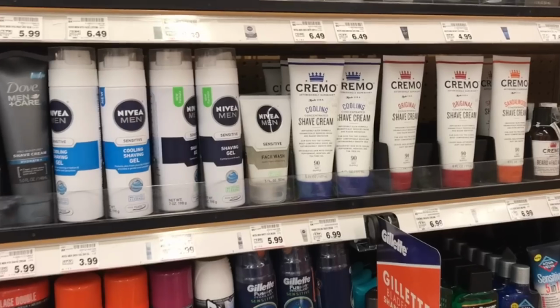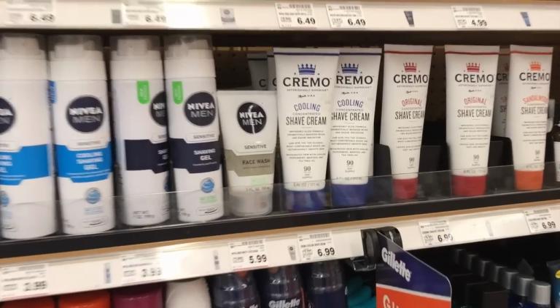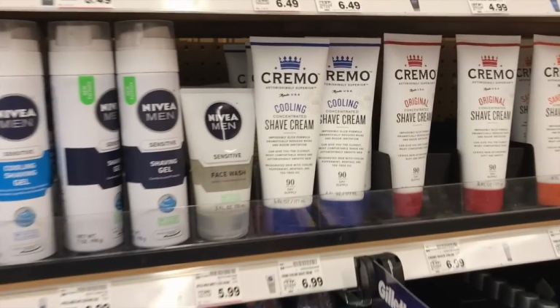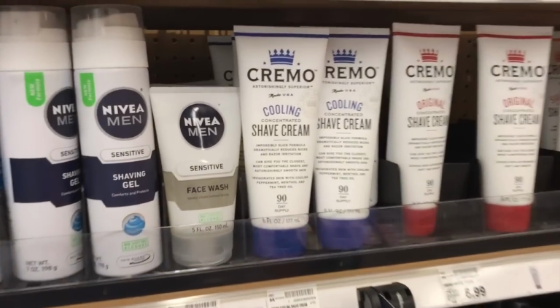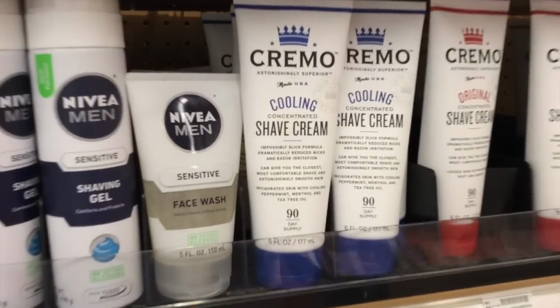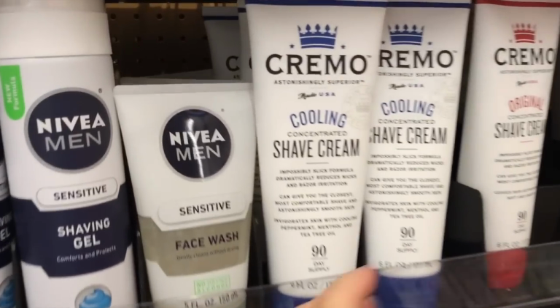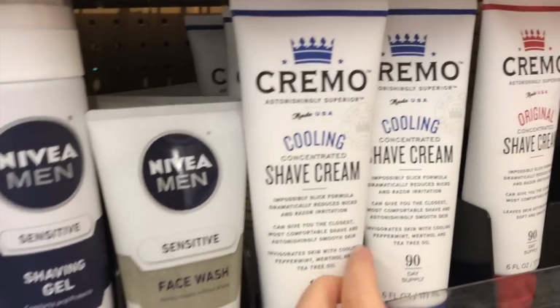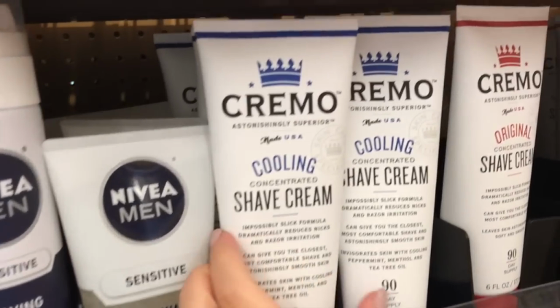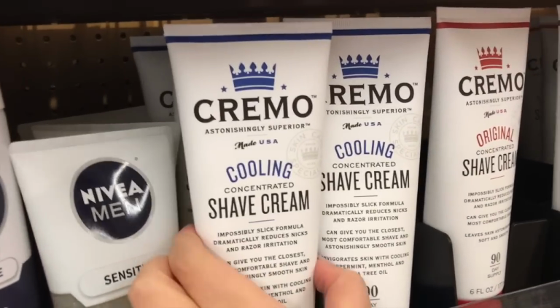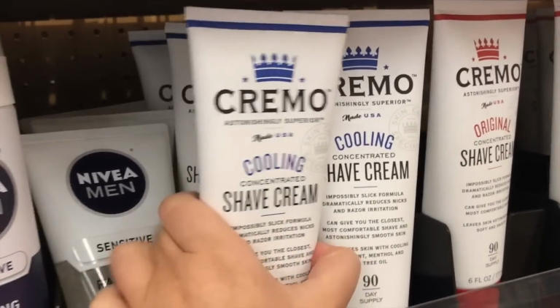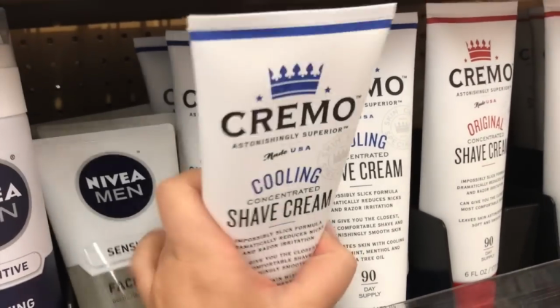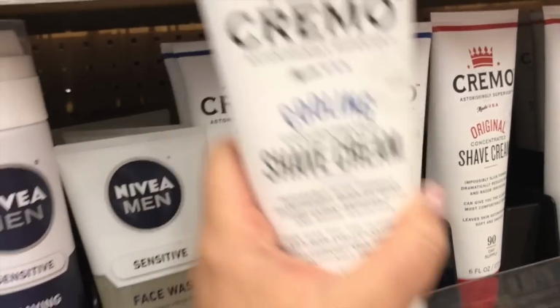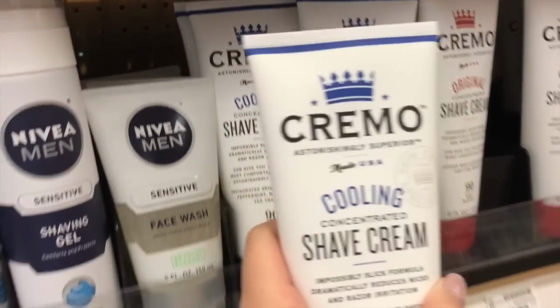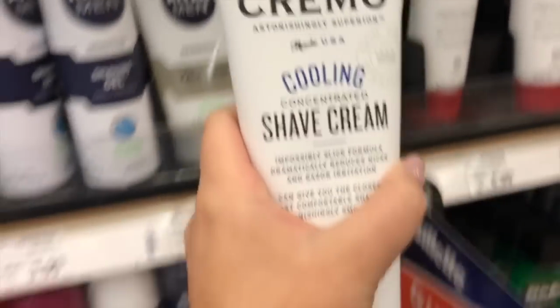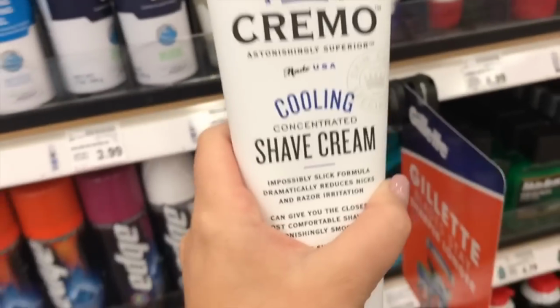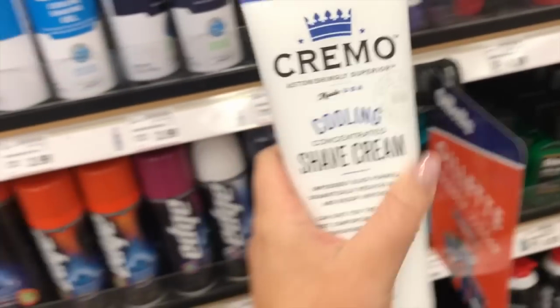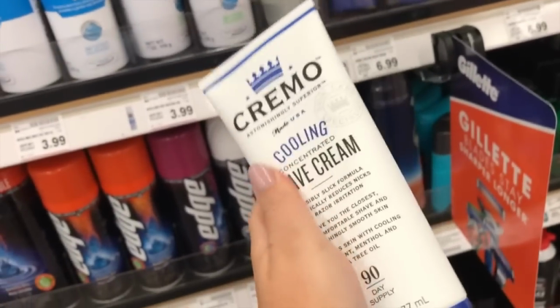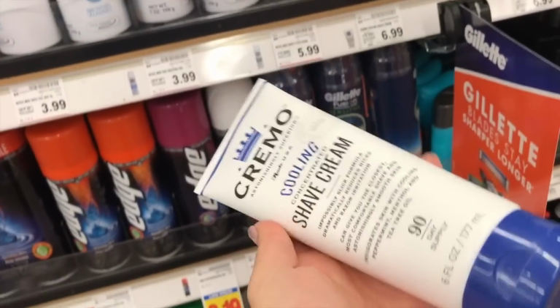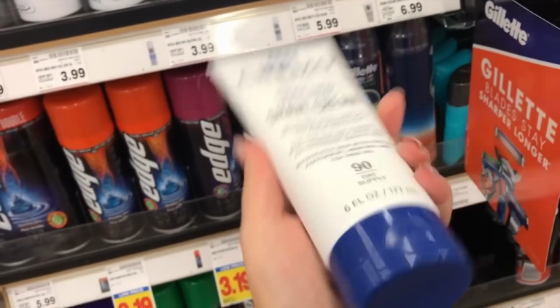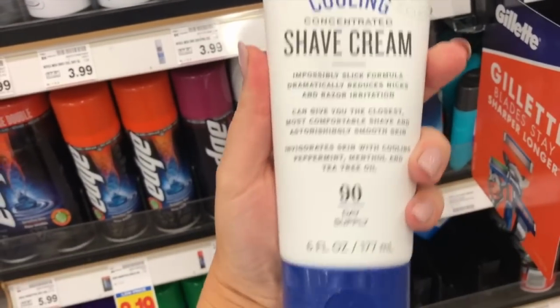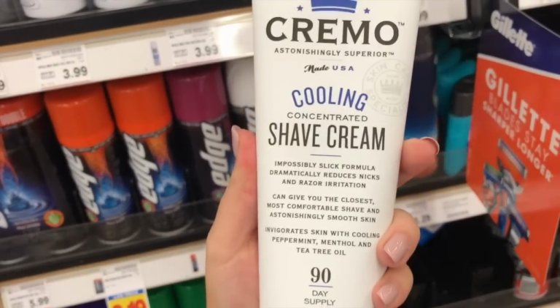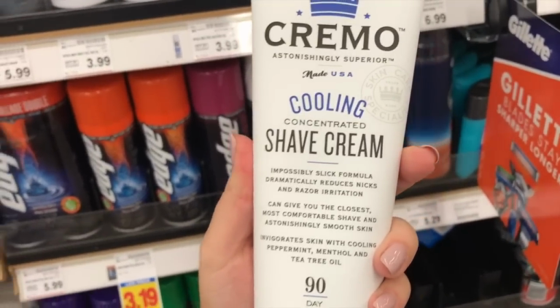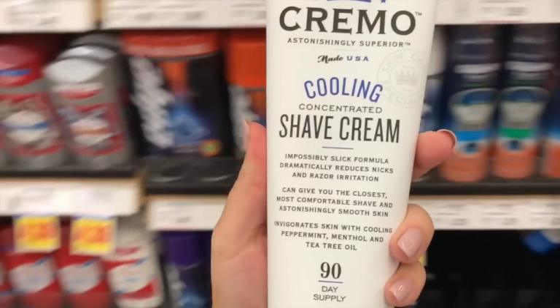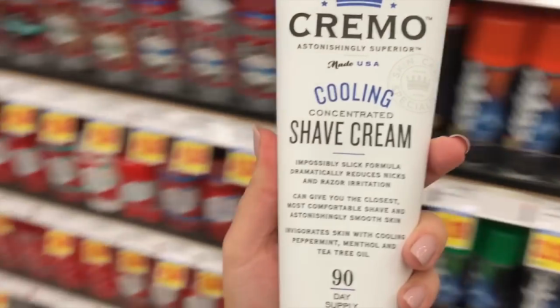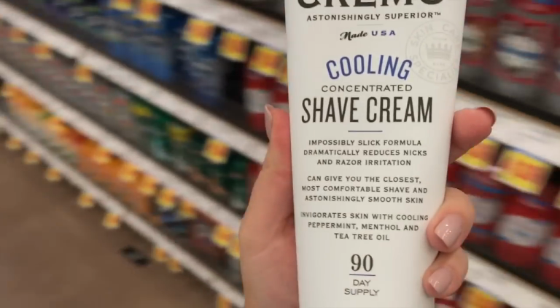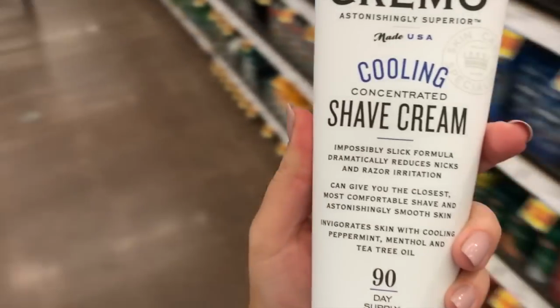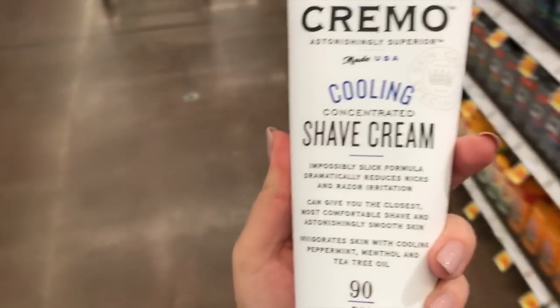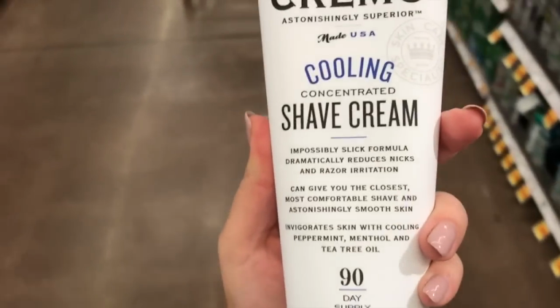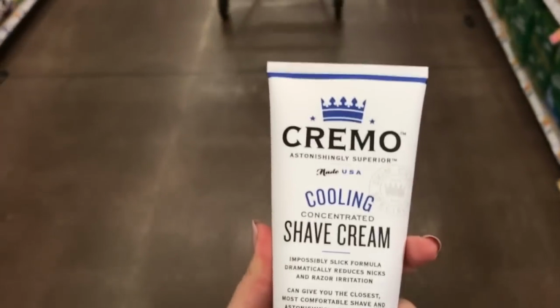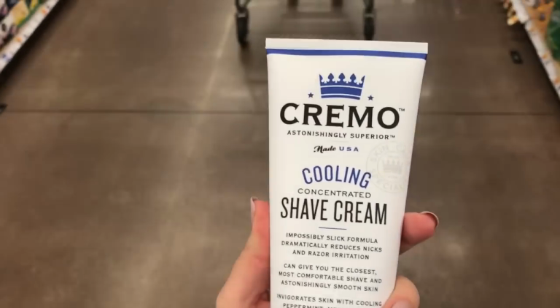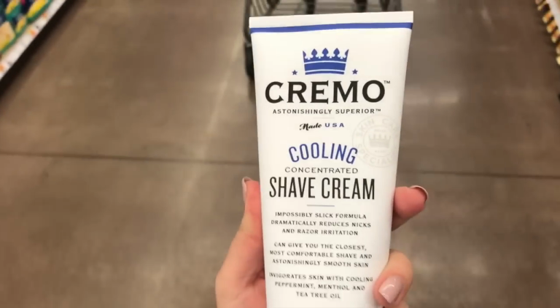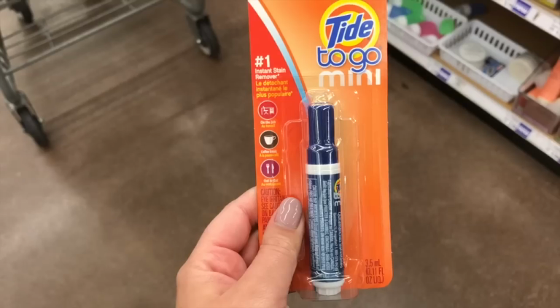To go with his razor, my beardless fiancé will be getting some of this cooling shaving cream. No idea if this works but it smelled really good and the word 'cooling' was a little bit intriguing, so we'll give this a try.